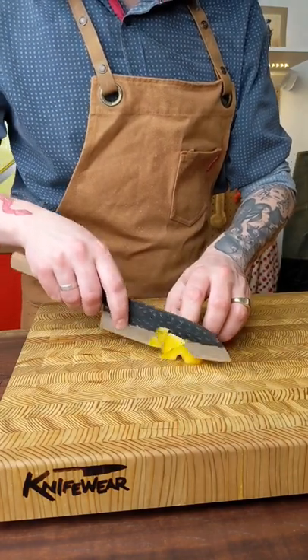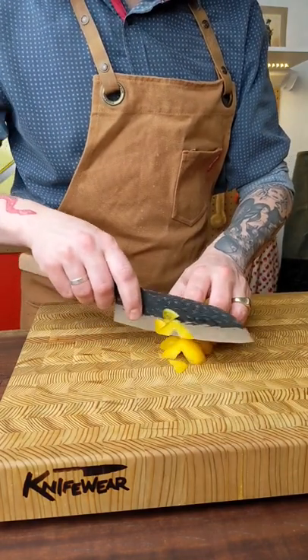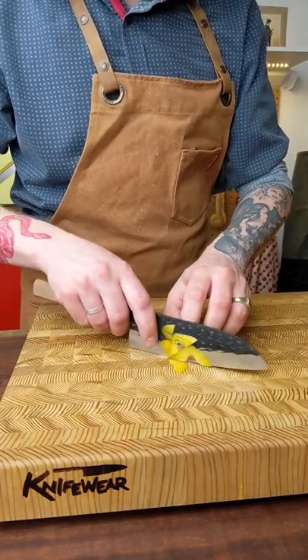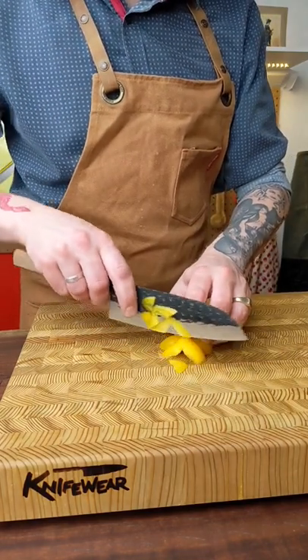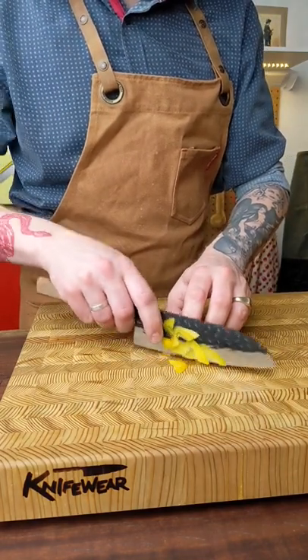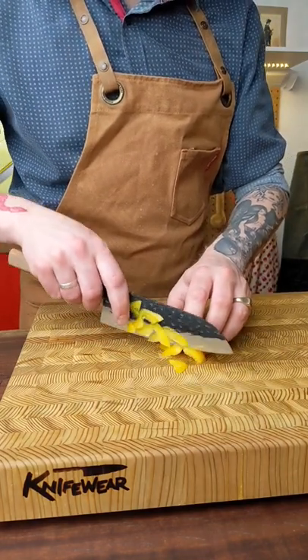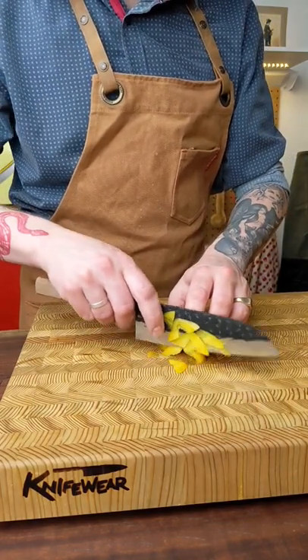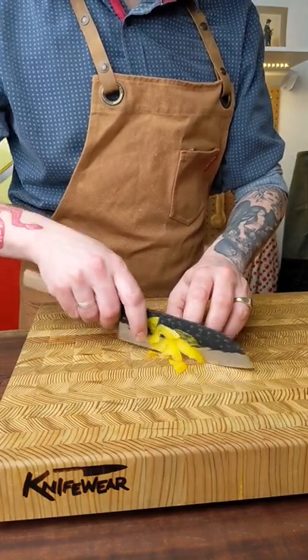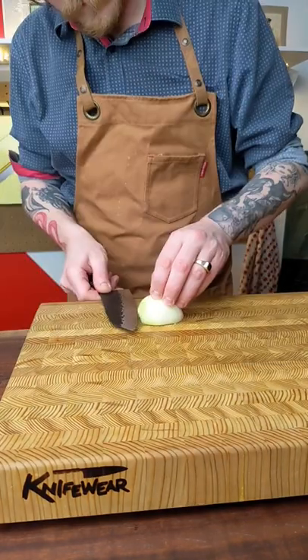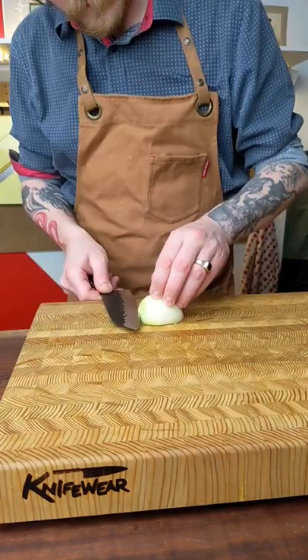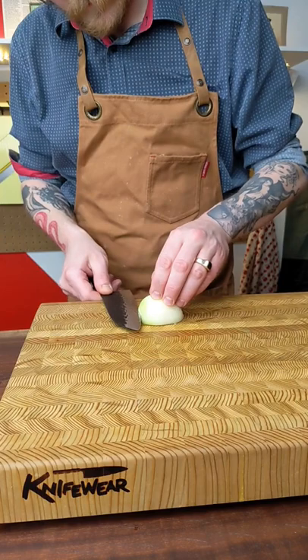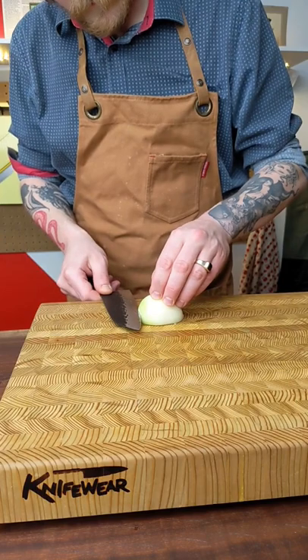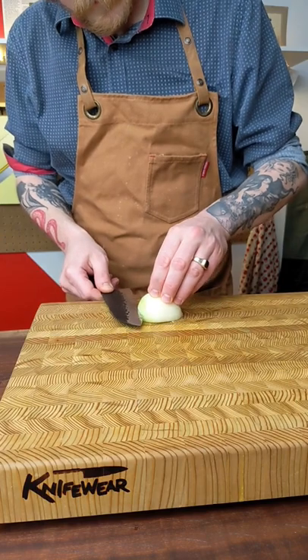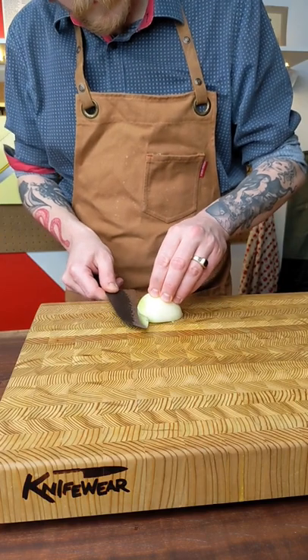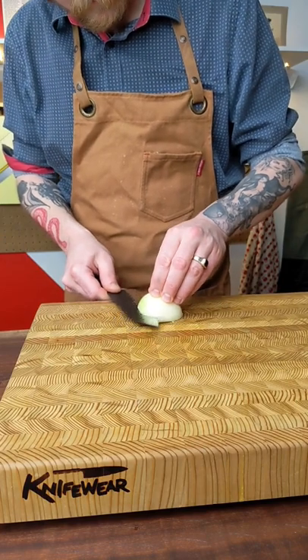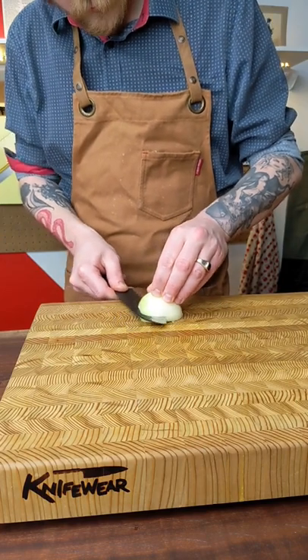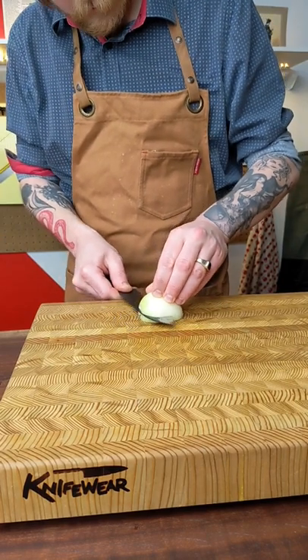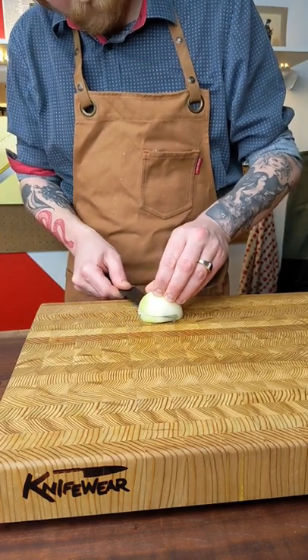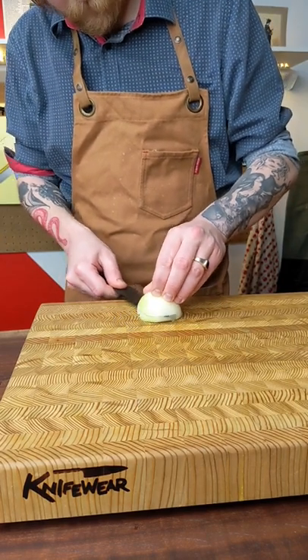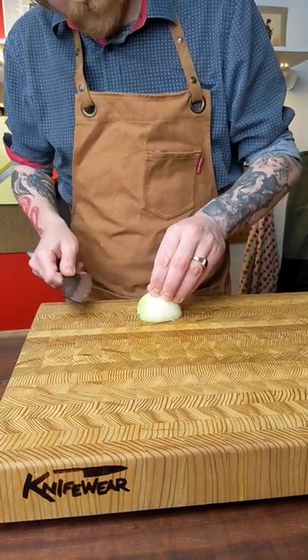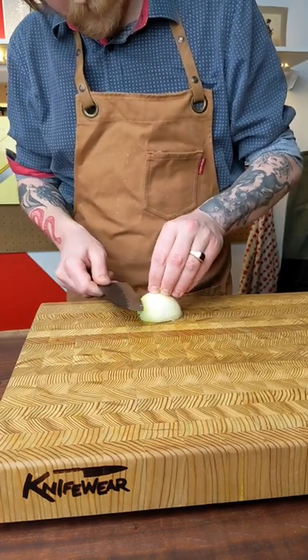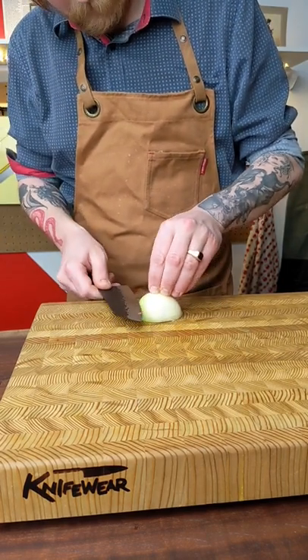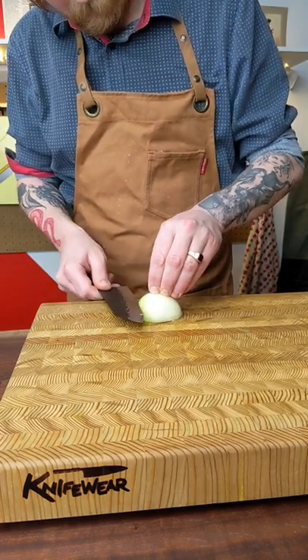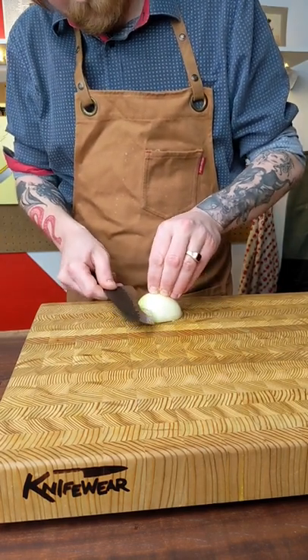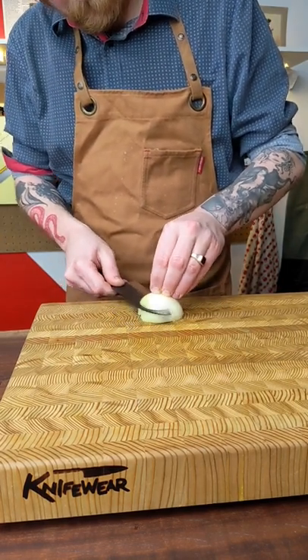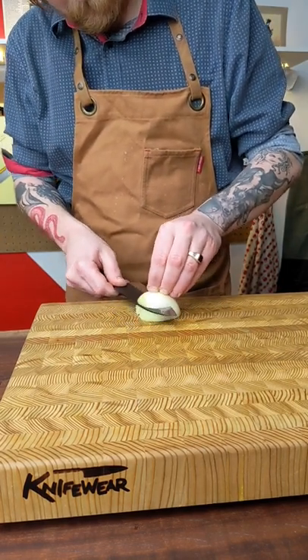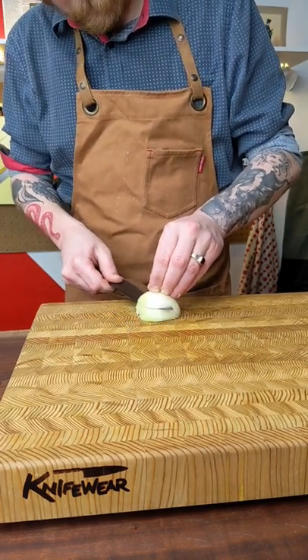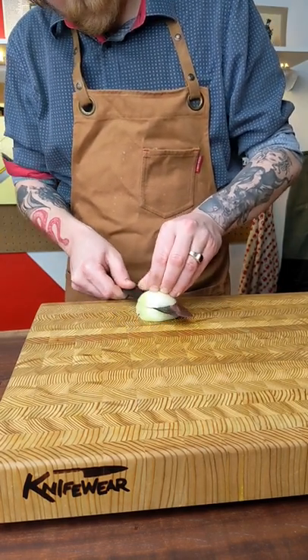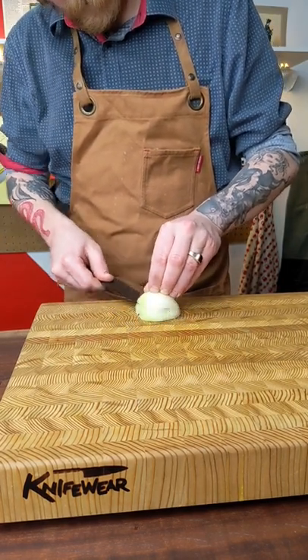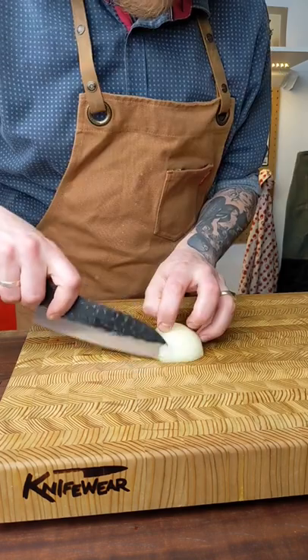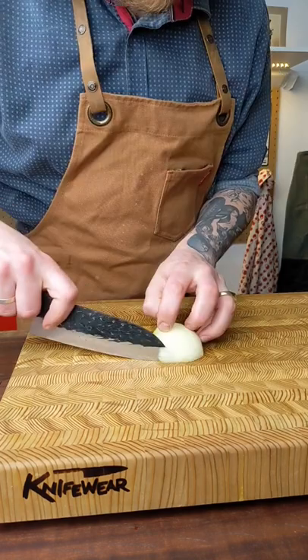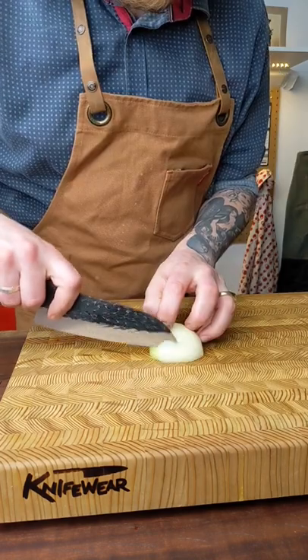I also like this Japanese-style handle that it's got. It's really lightweight, so most of the weight is forward in the blade, which just feels better in my hand.